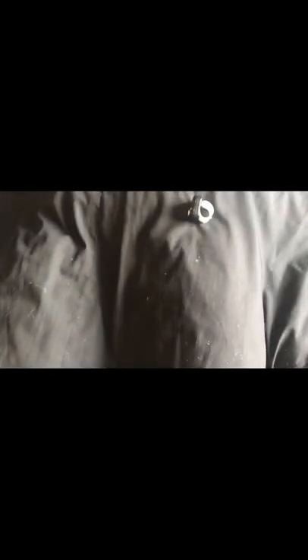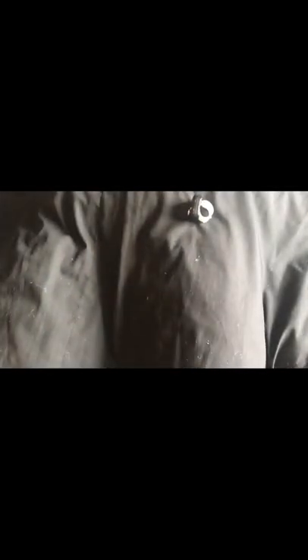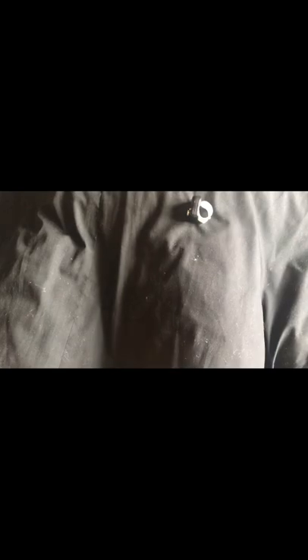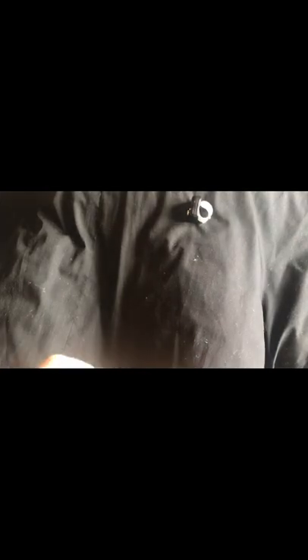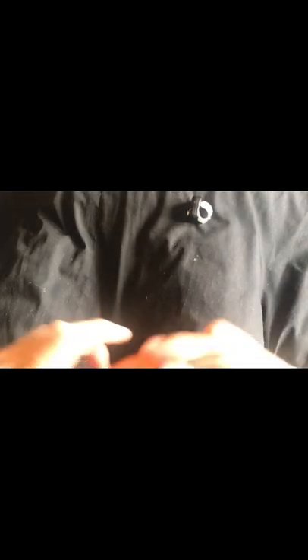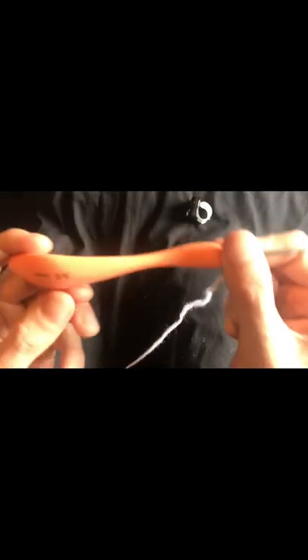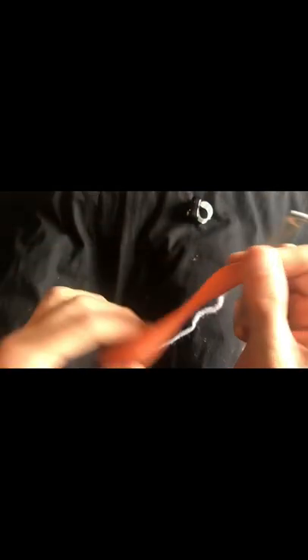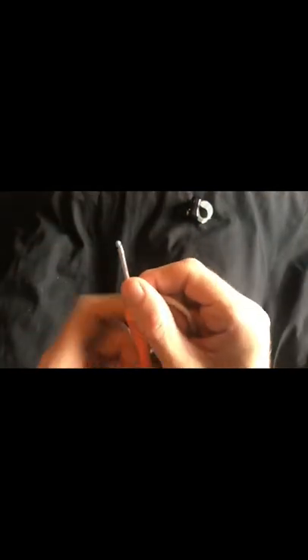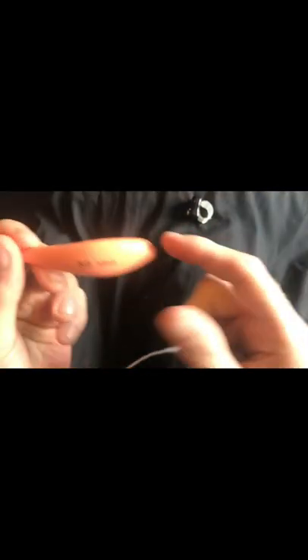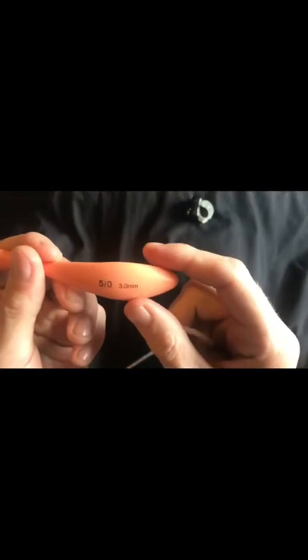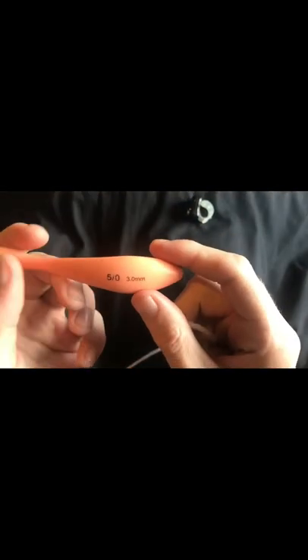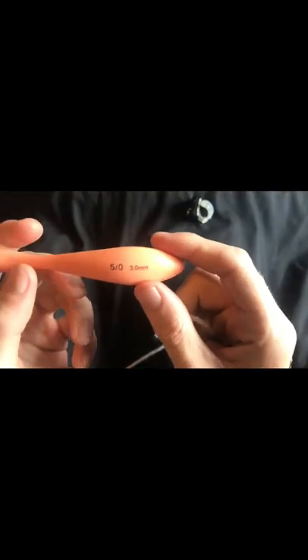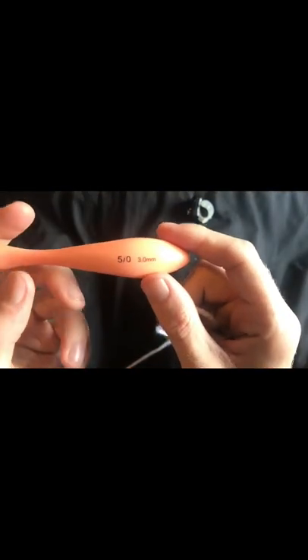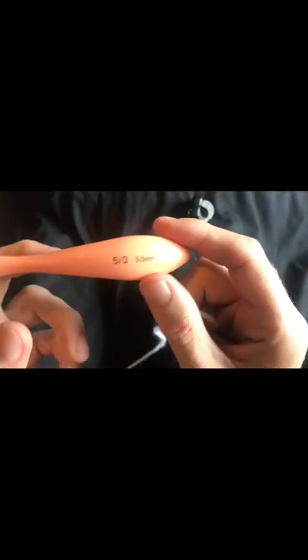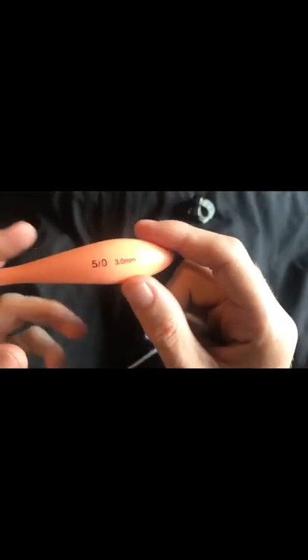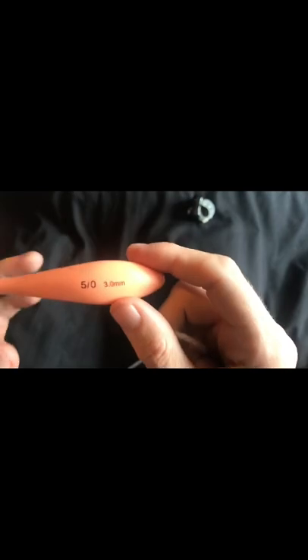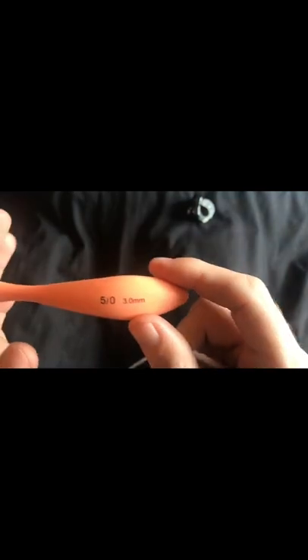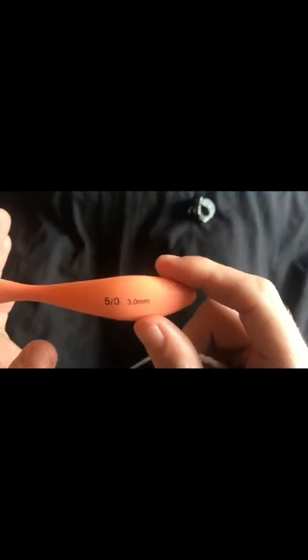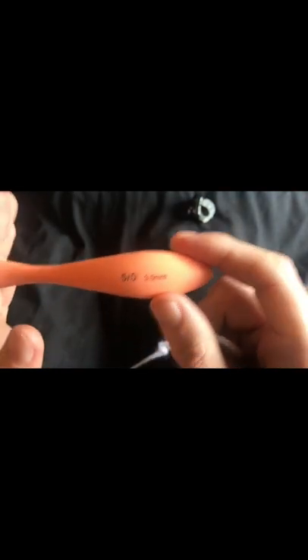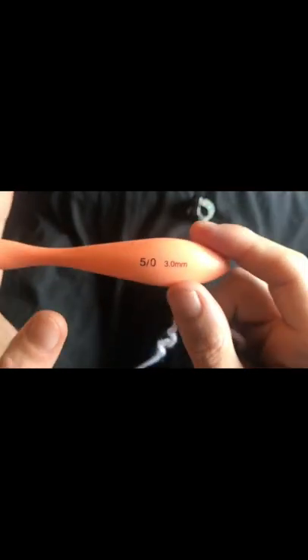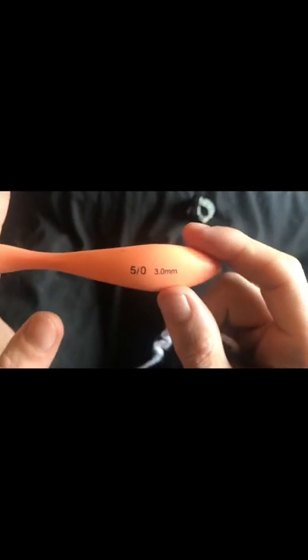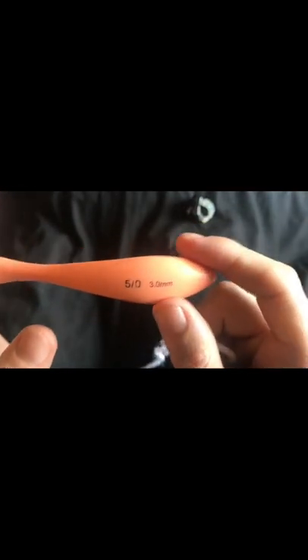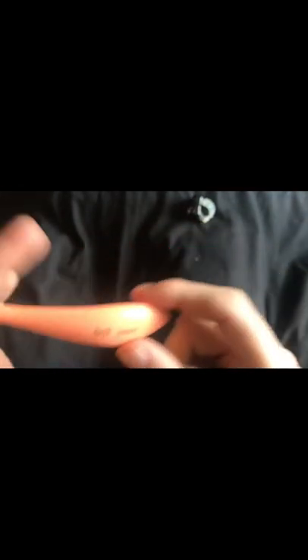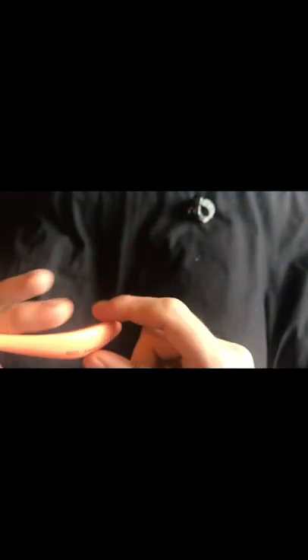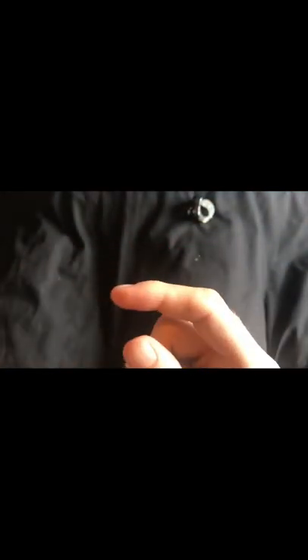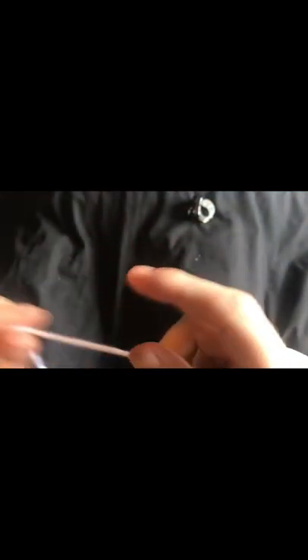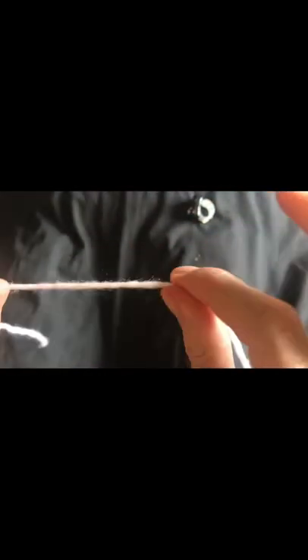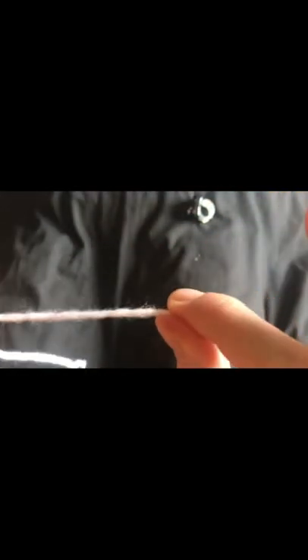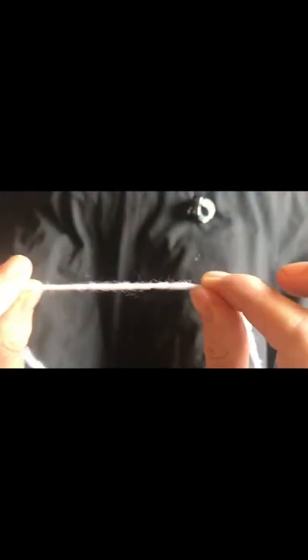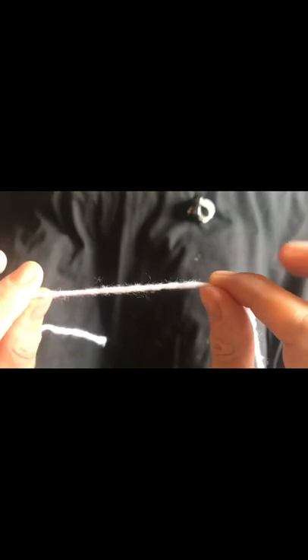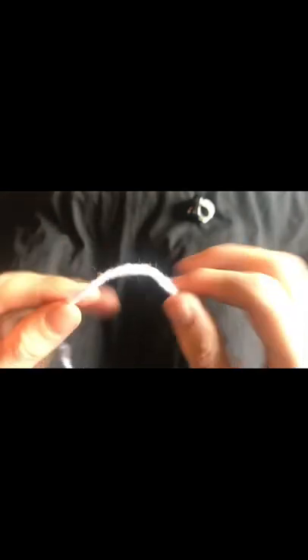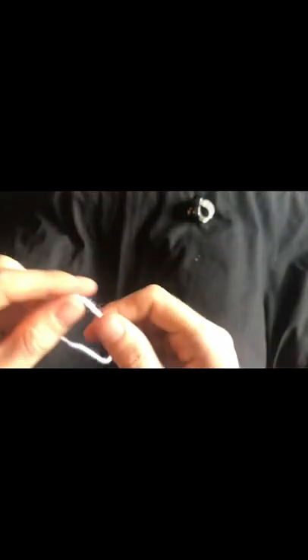Right, so let's get to it. What I'm doing is I've dropped a hook size — I've gone from a 3.5mm crochet hook down to a 3mm — and some slightly thinner white yarn.